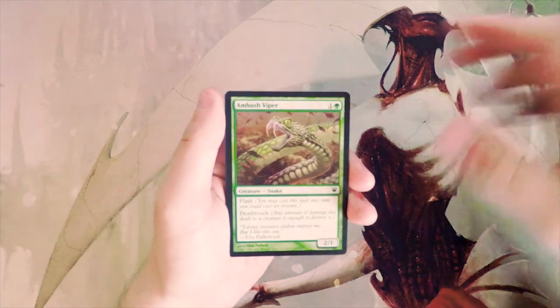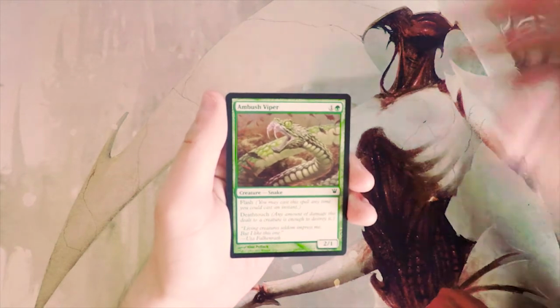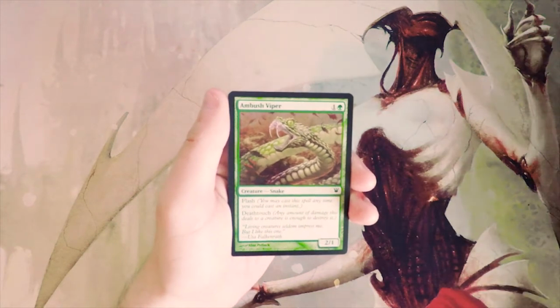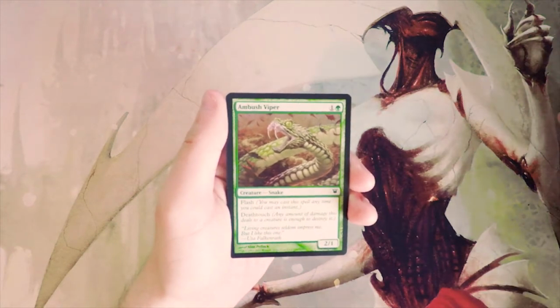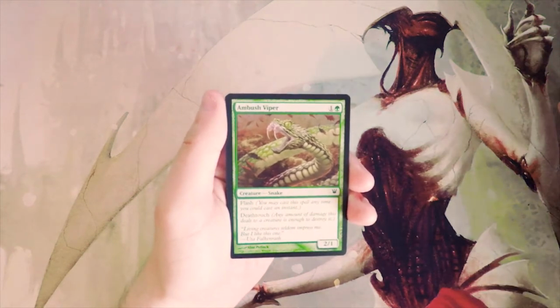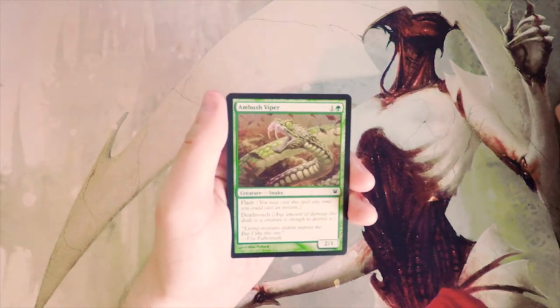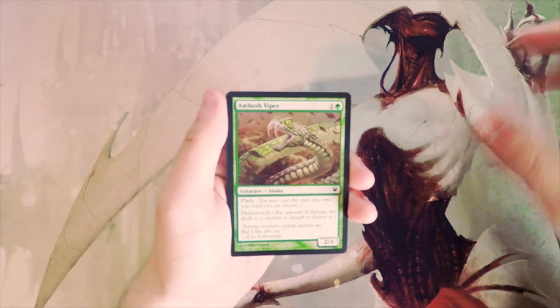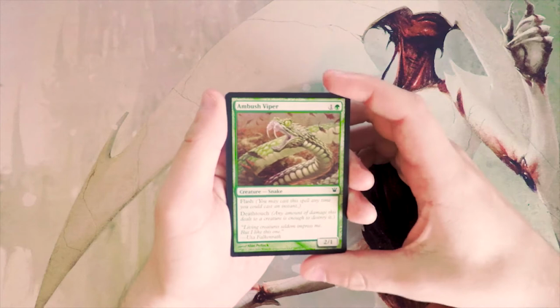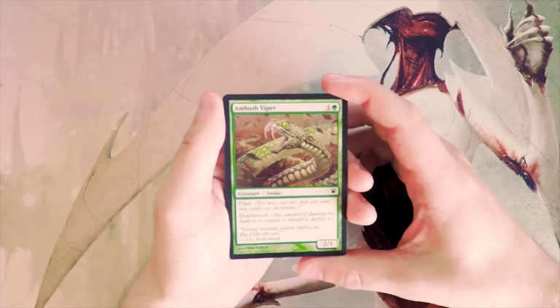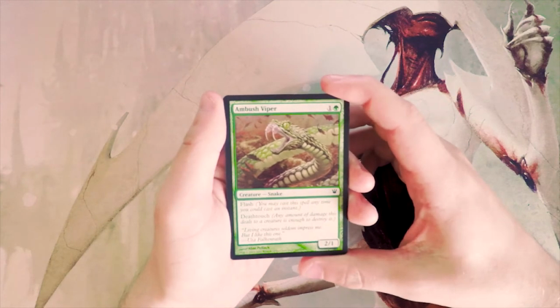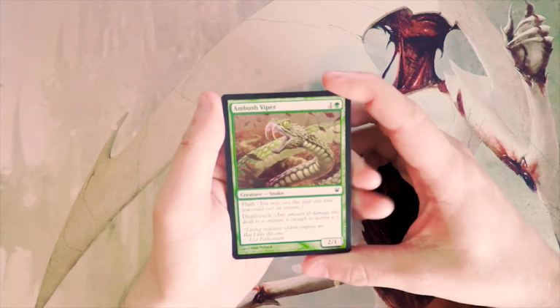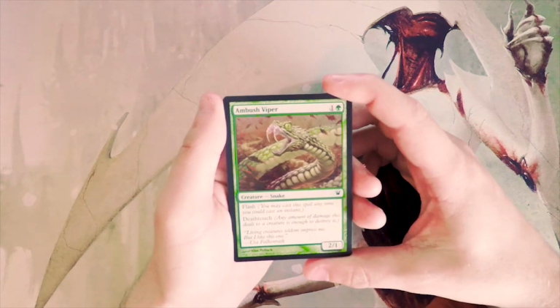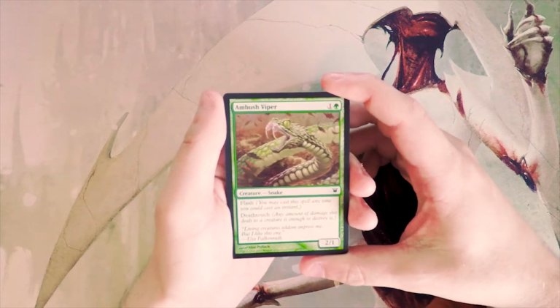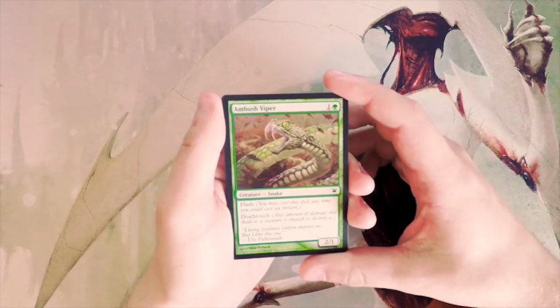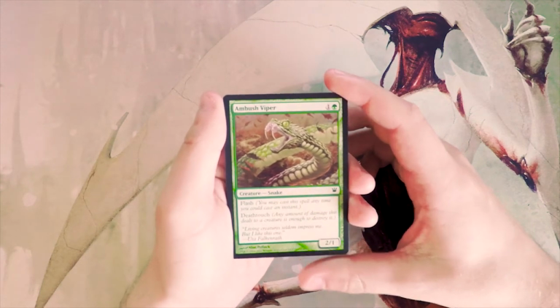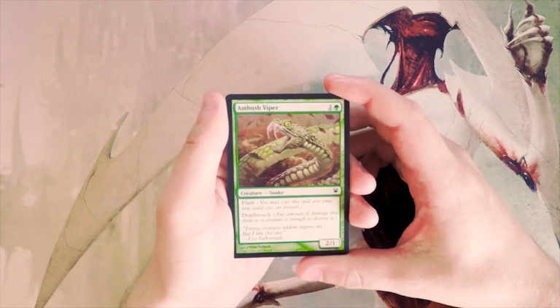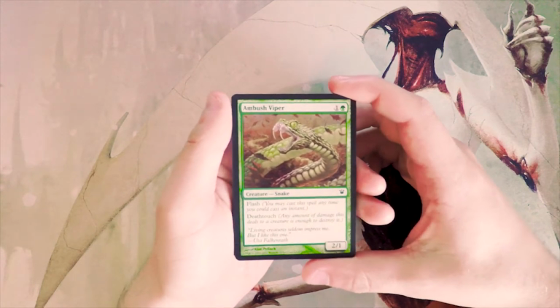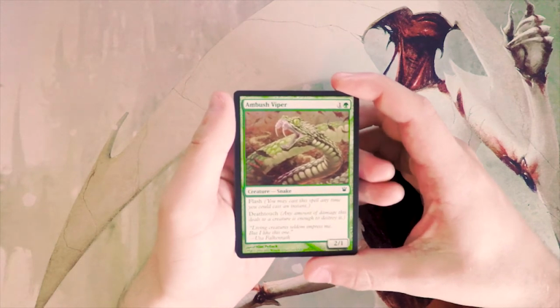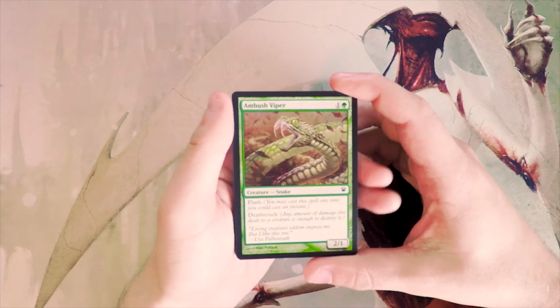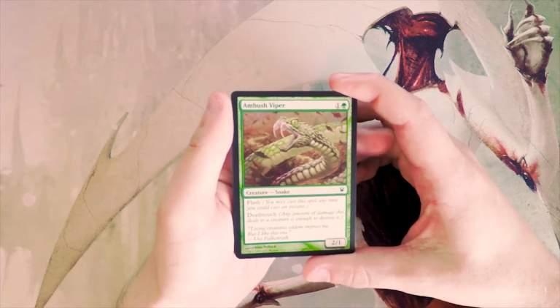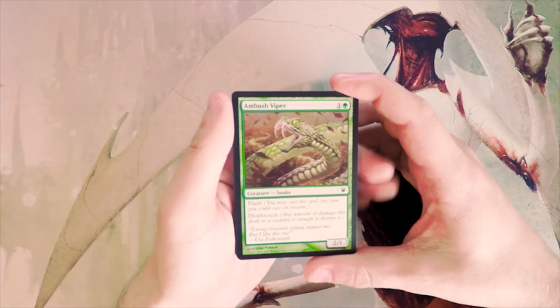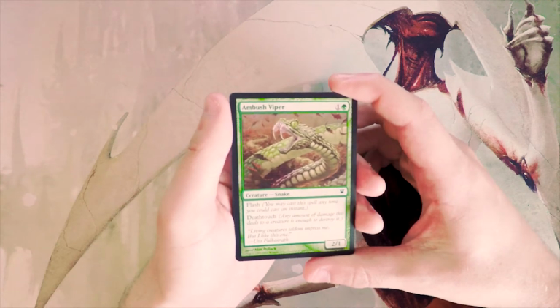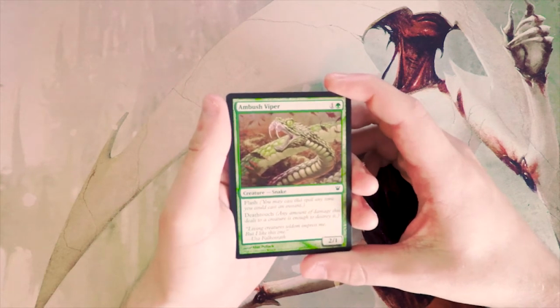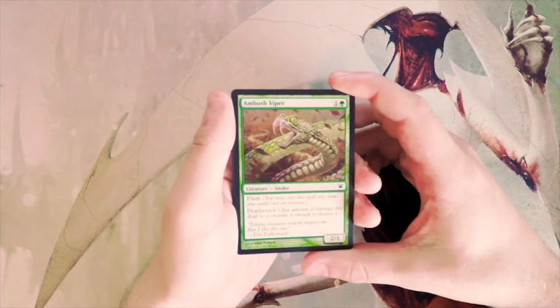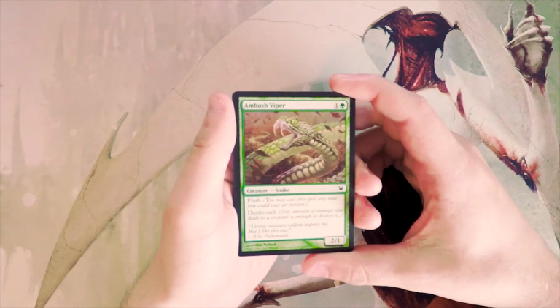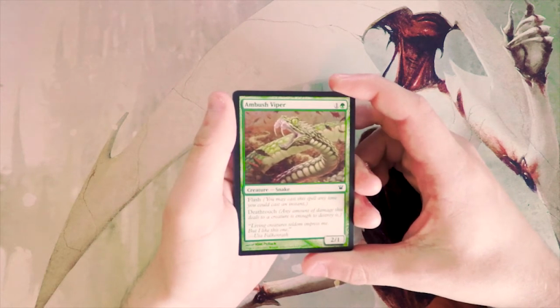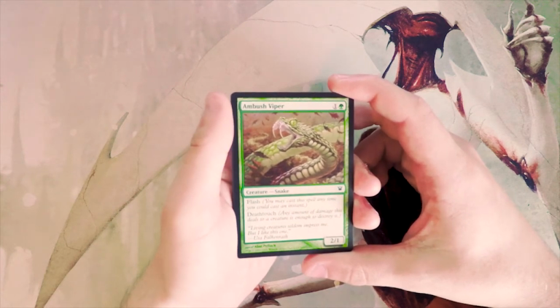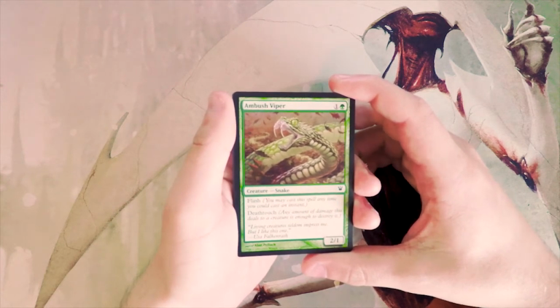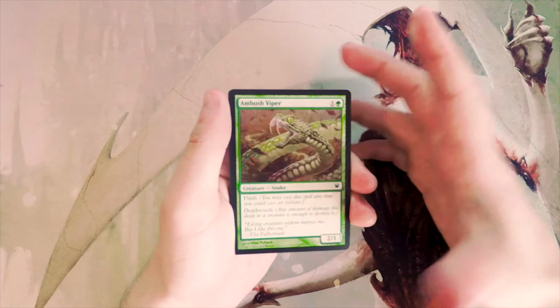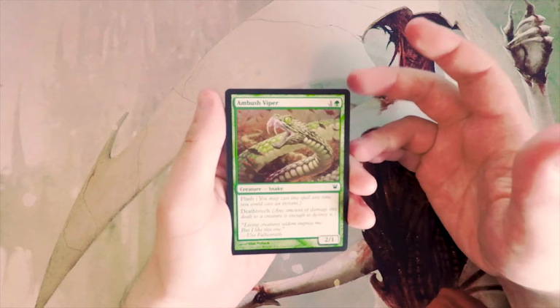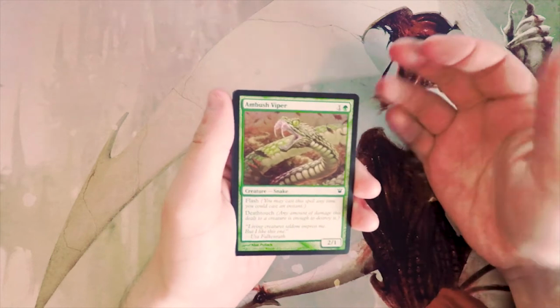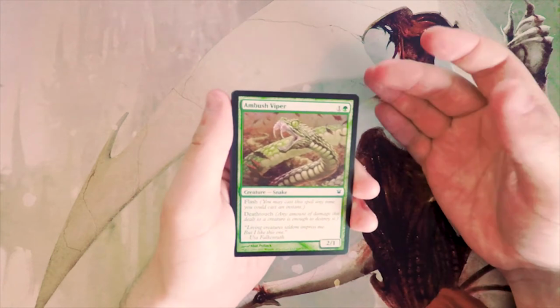Ambush Viper — a 2/1 for two and a green, it has flash and deathtouch. Really this is like an awesome removal spell — you can flash it in for two, block something really strong, and because of the deathtouch it's always going to take it out. So that's definitely in the running.